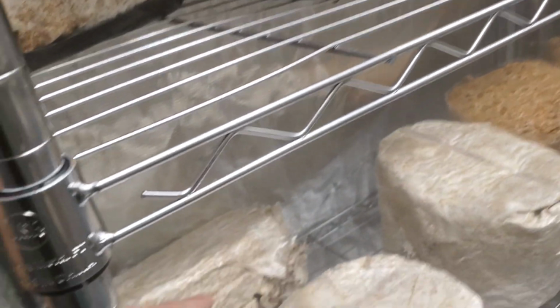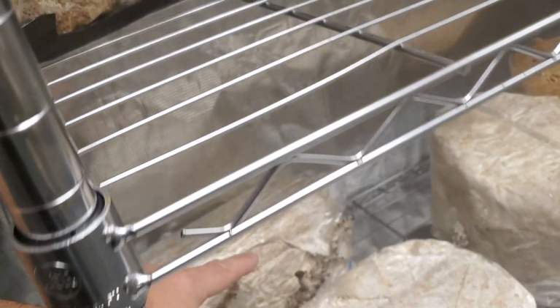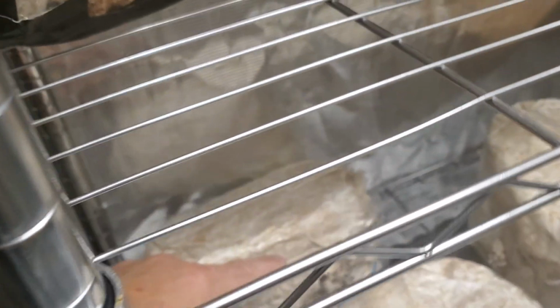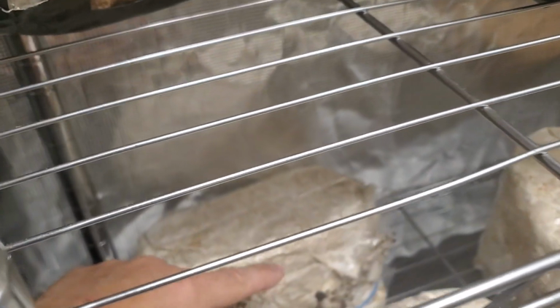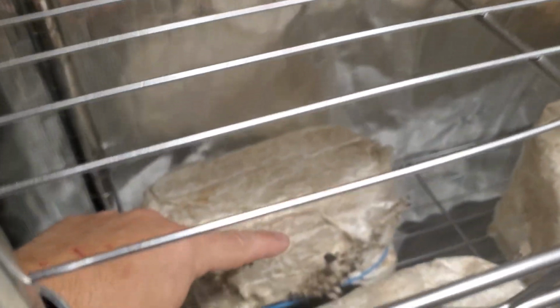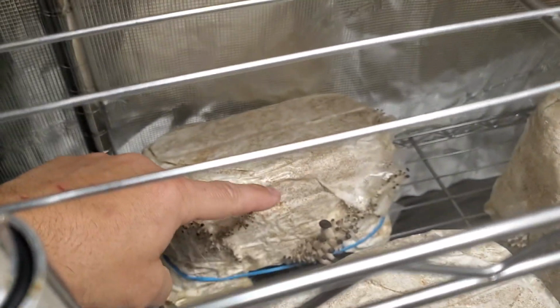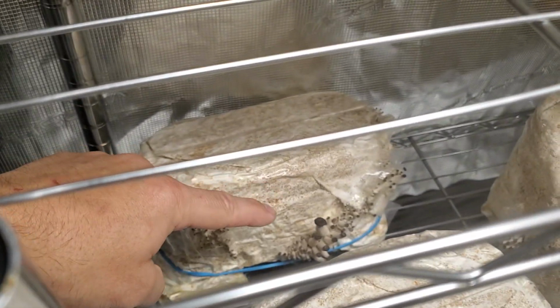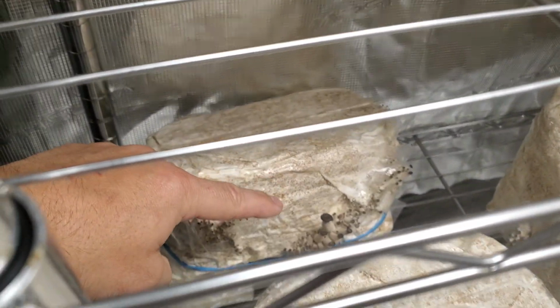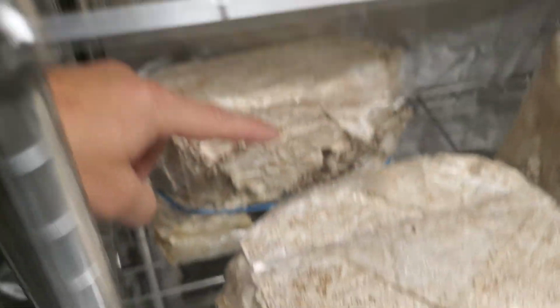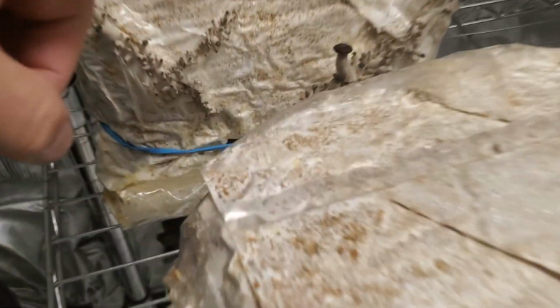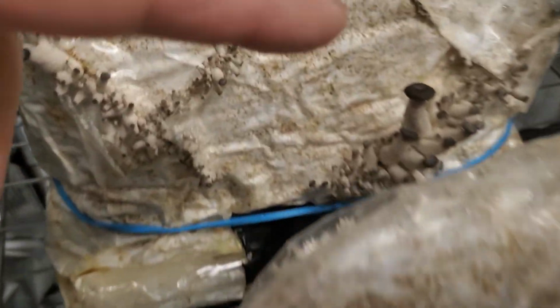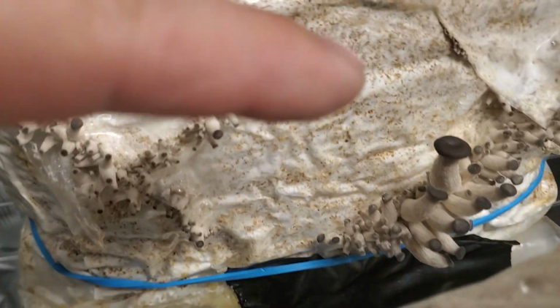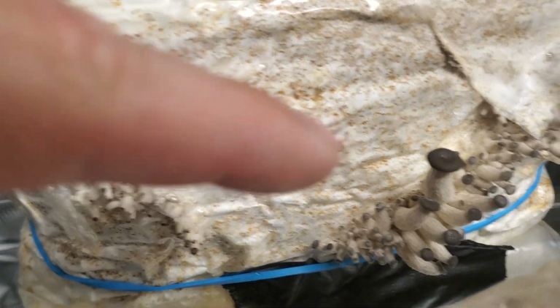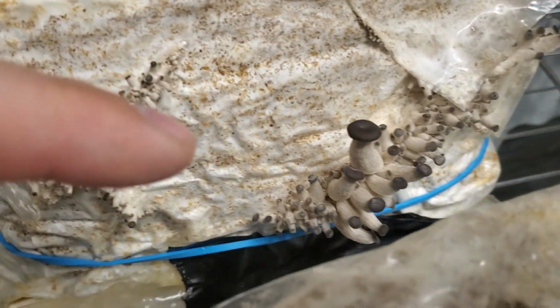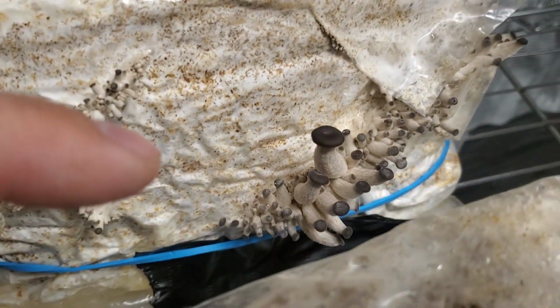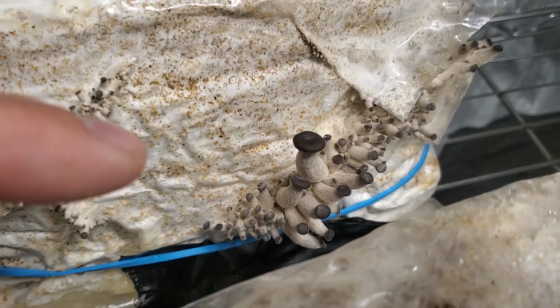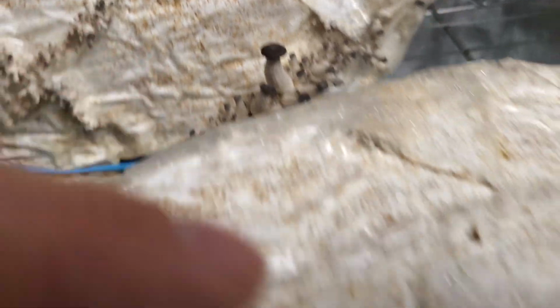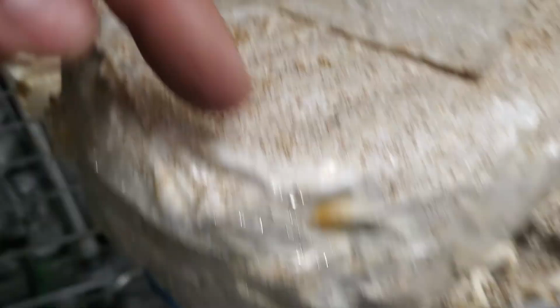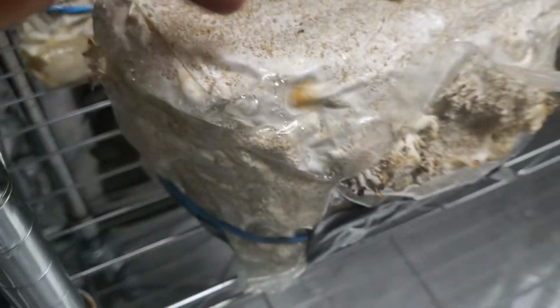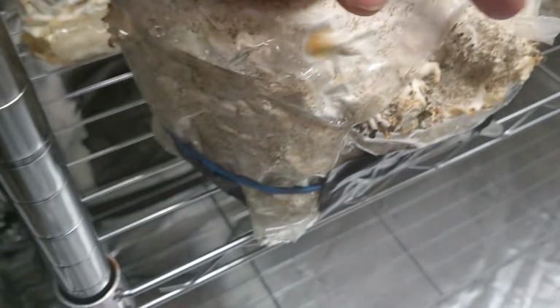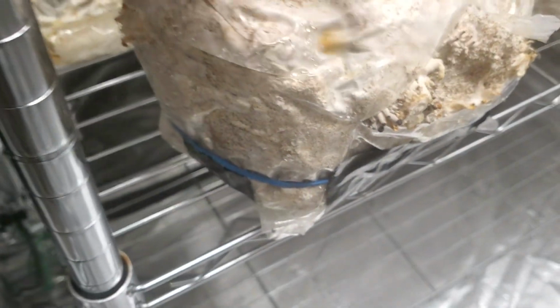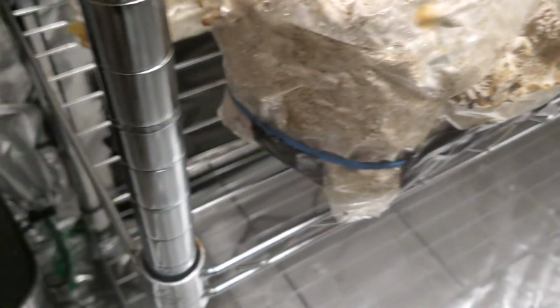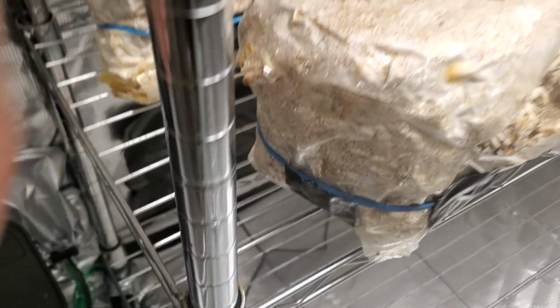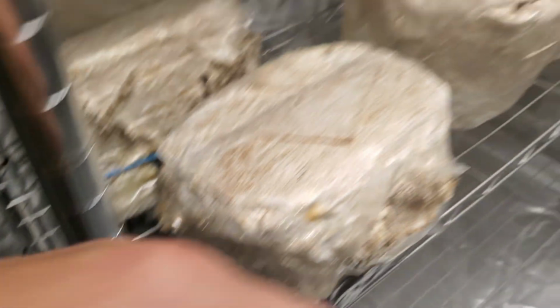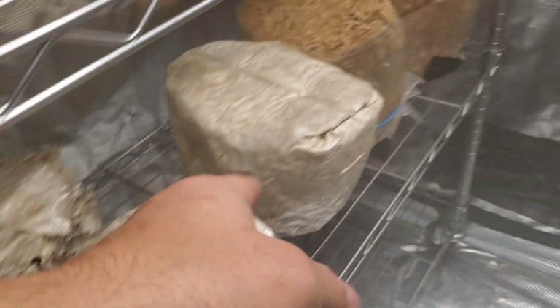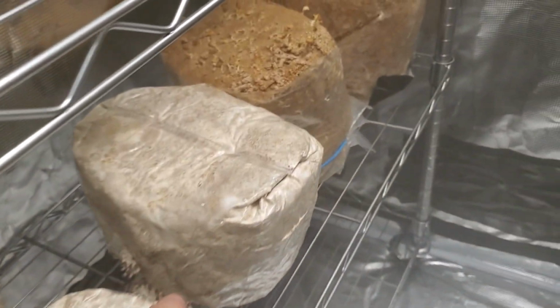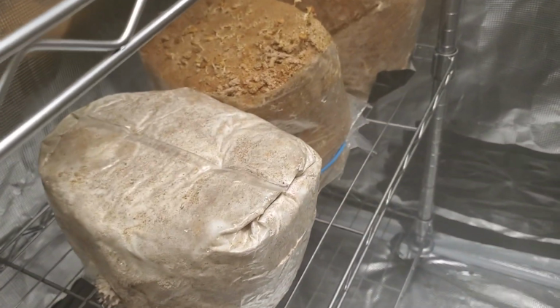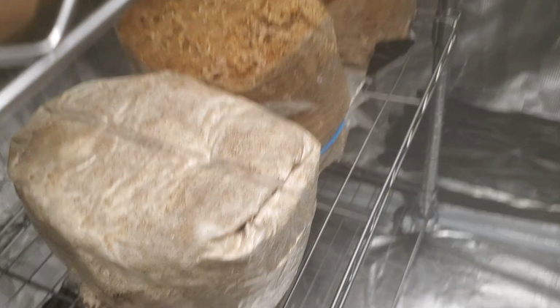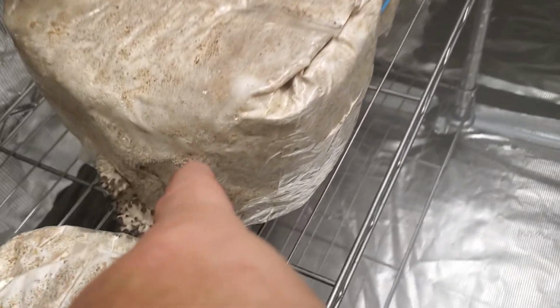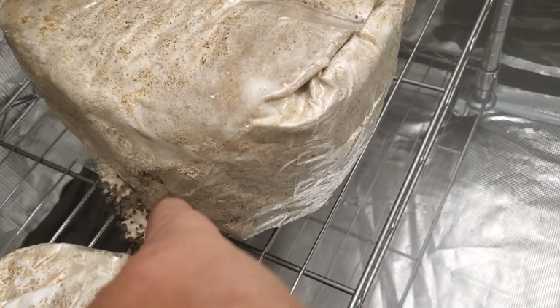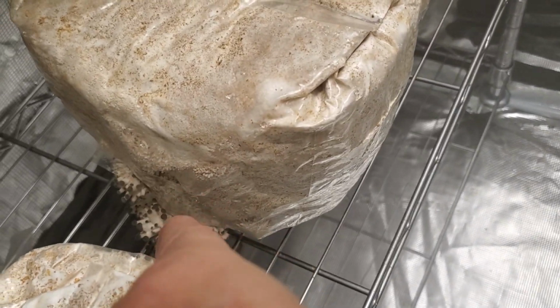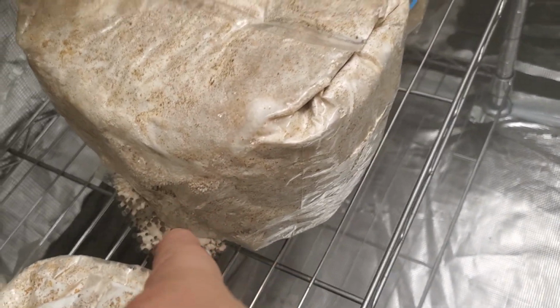These are second flushers down here - second flush blue oyster, coming in hot. Some more second flushers coming in here, and down there more second flush.